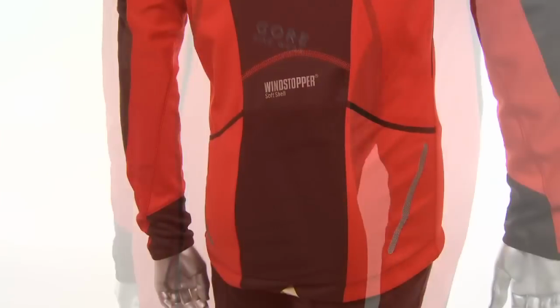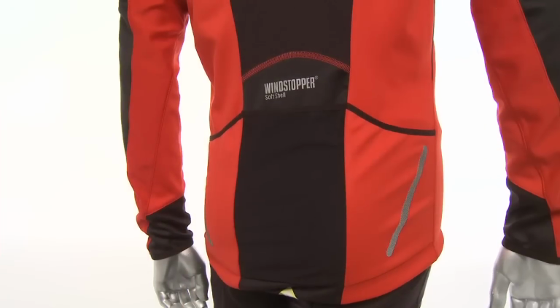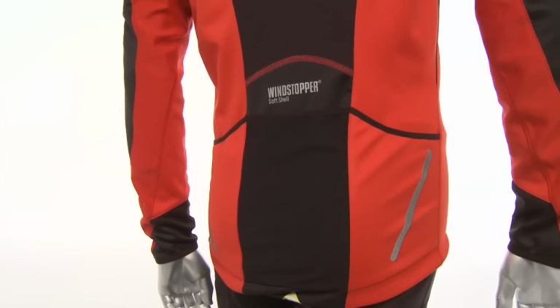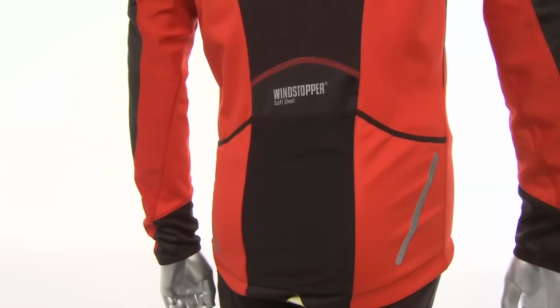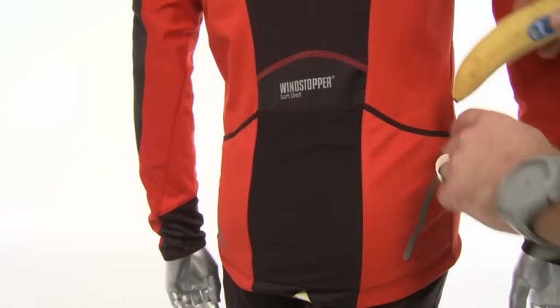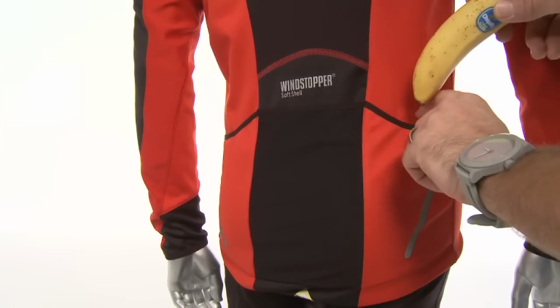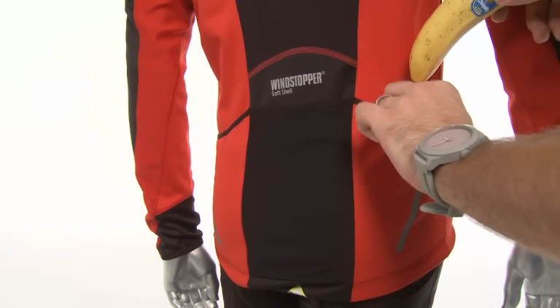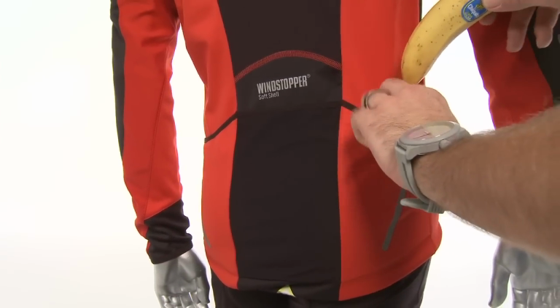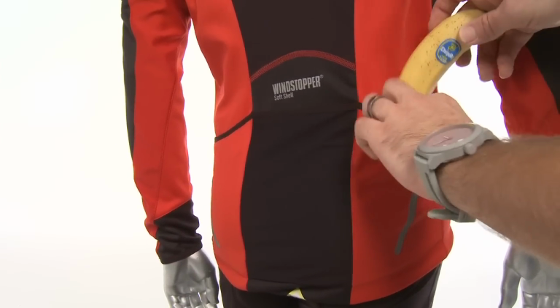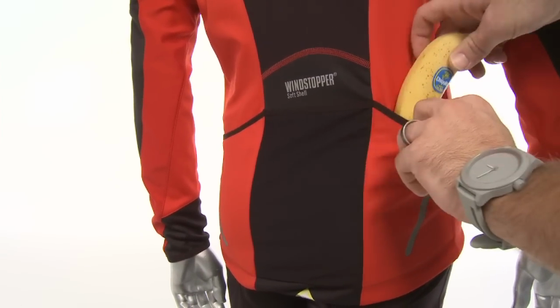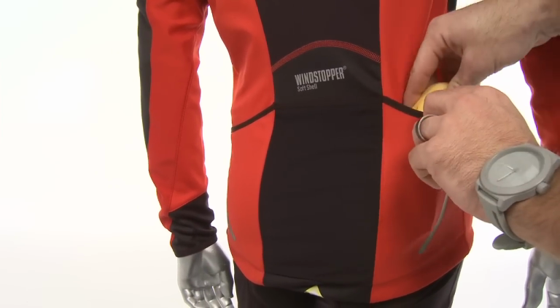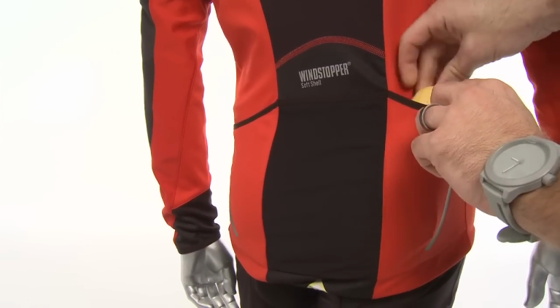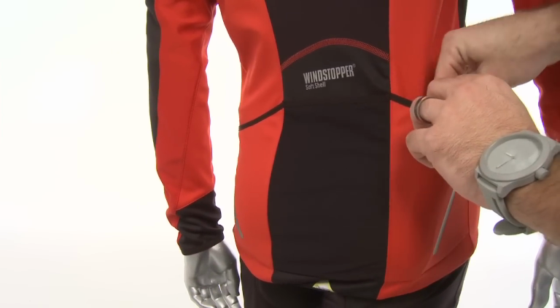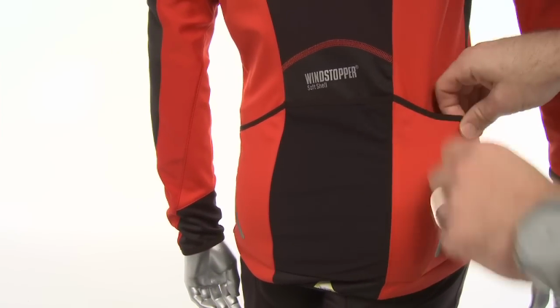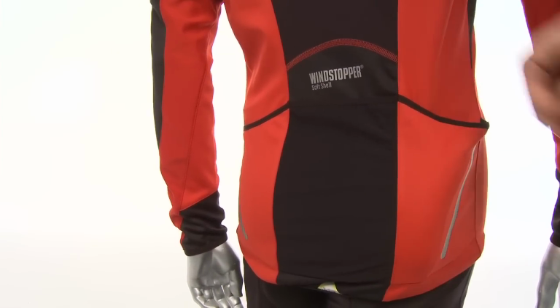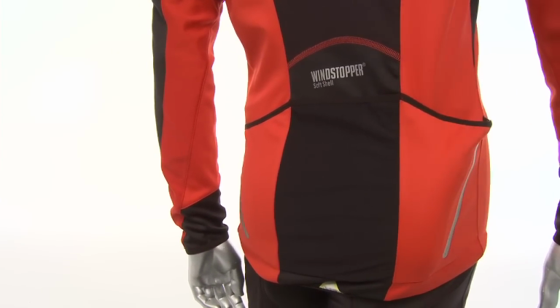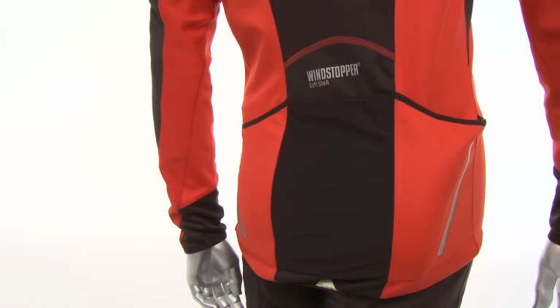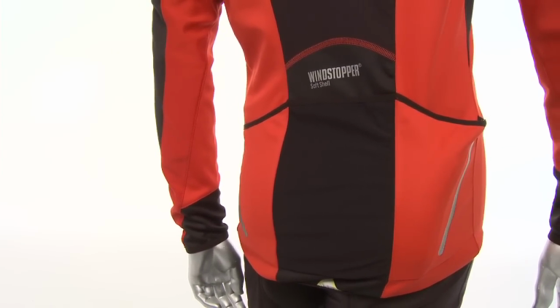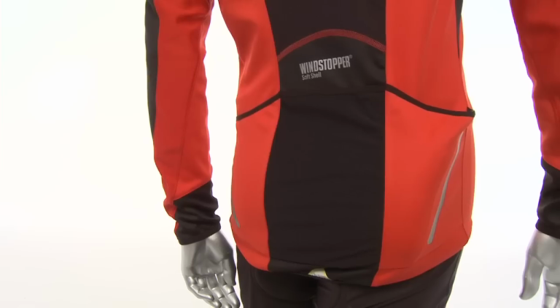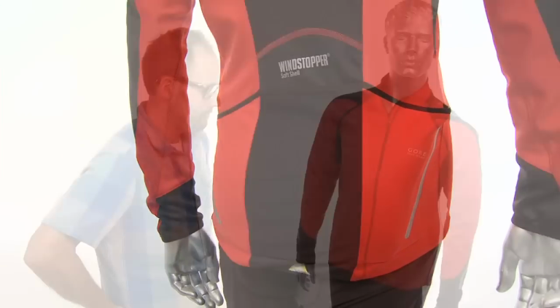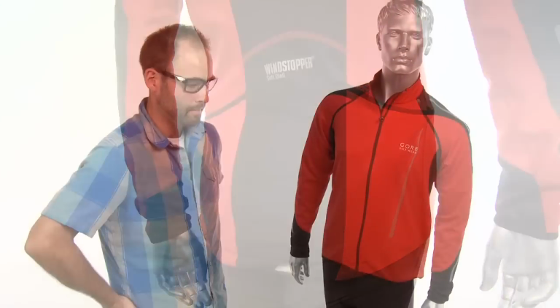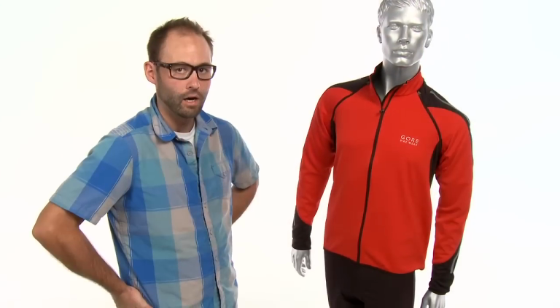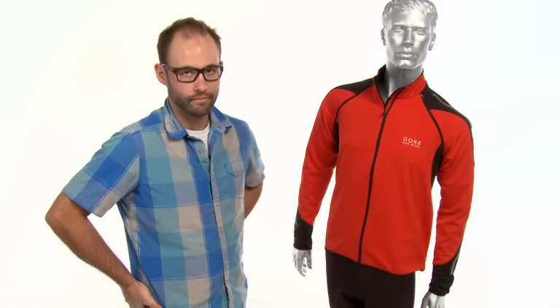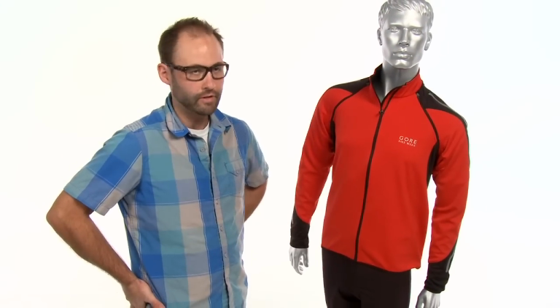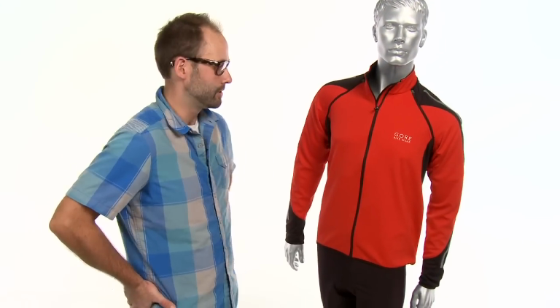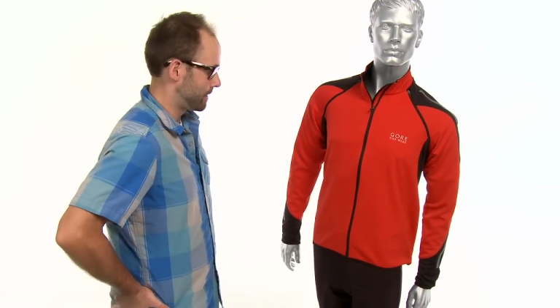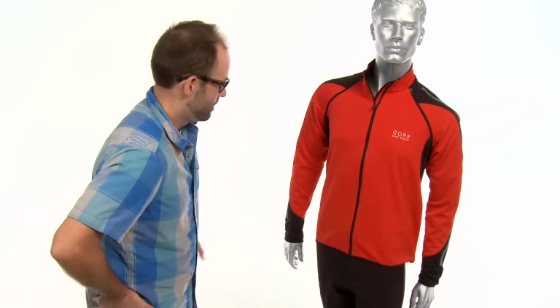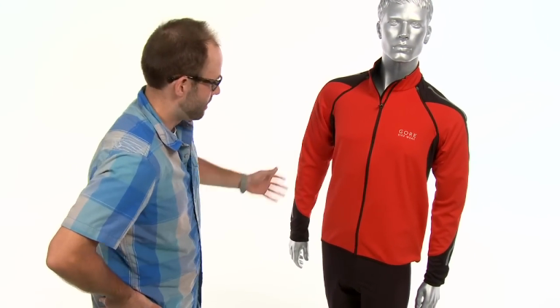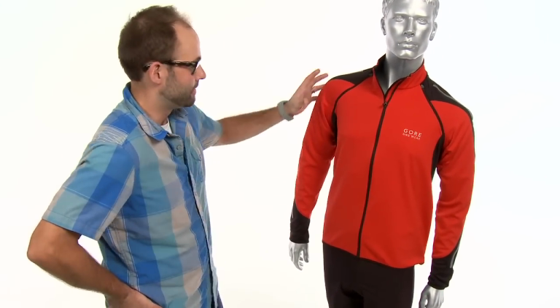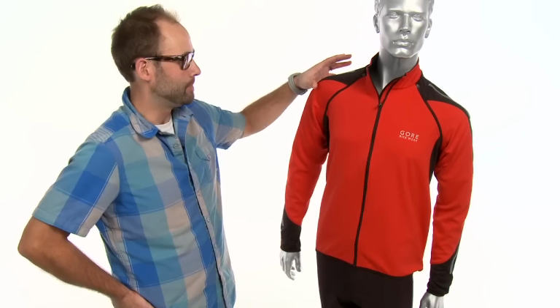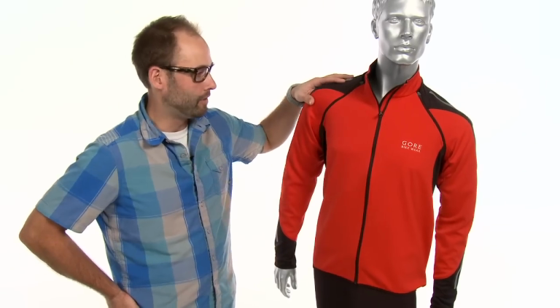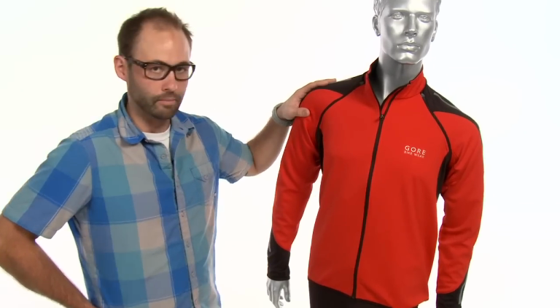It has three back pockets that are actually angled at the sides, which makes it easier to get in and out to get your essential stuff. And my favorite feature about this whole thing are the zip-off arms.